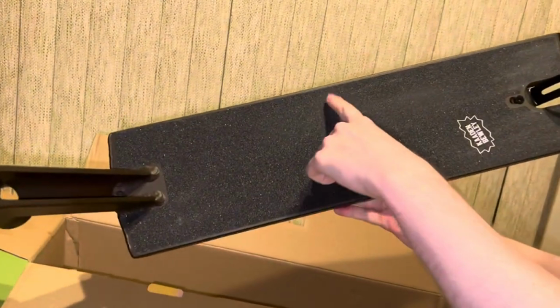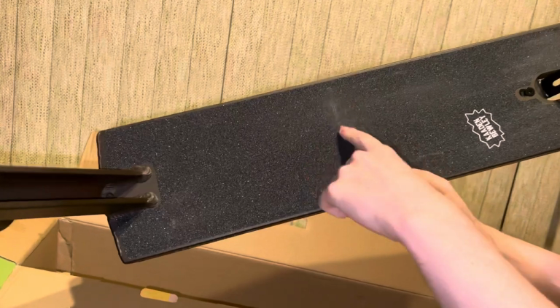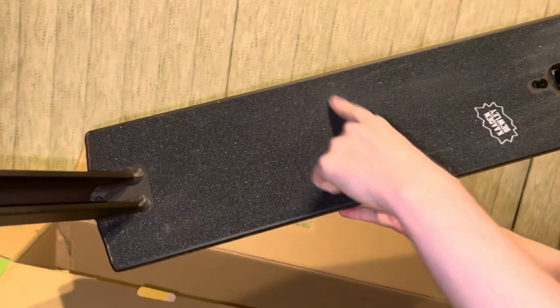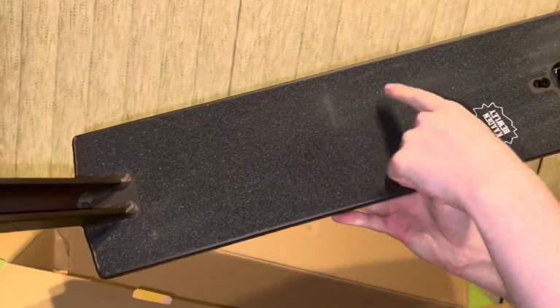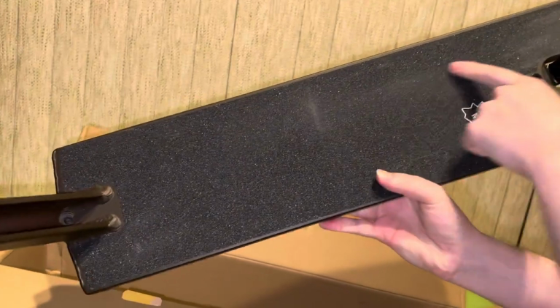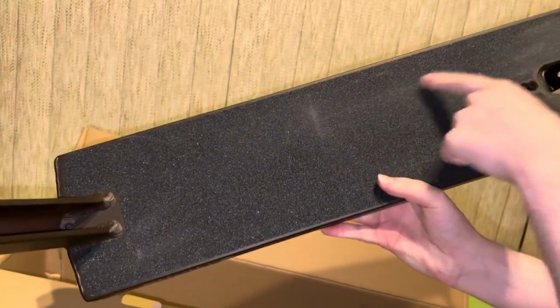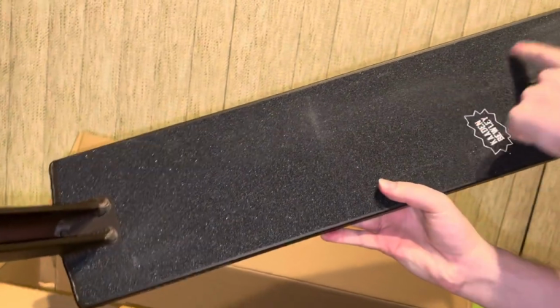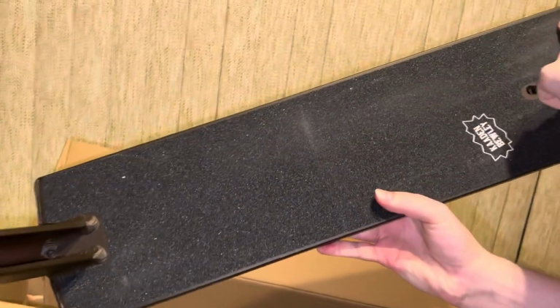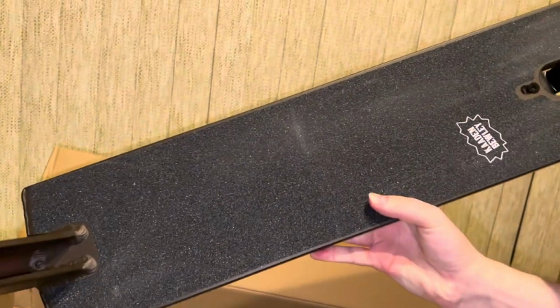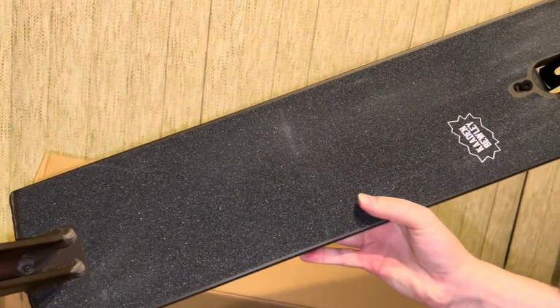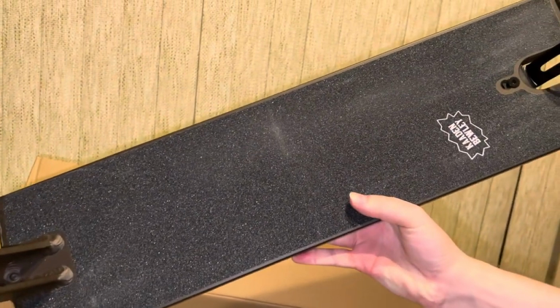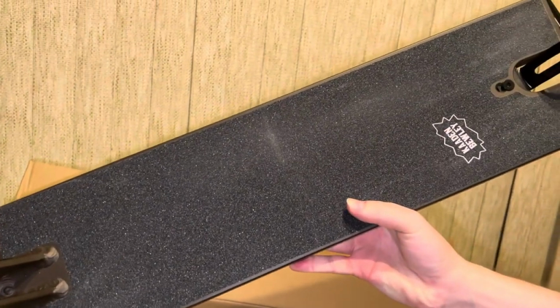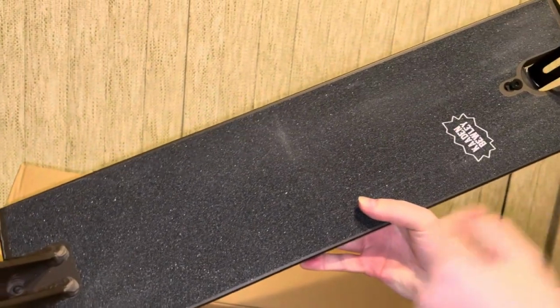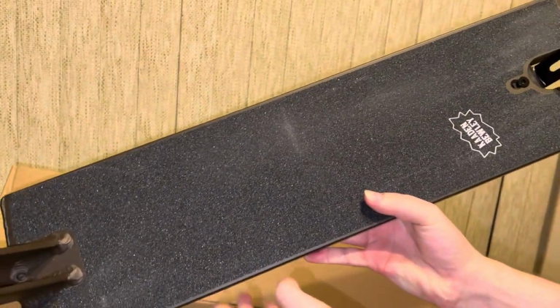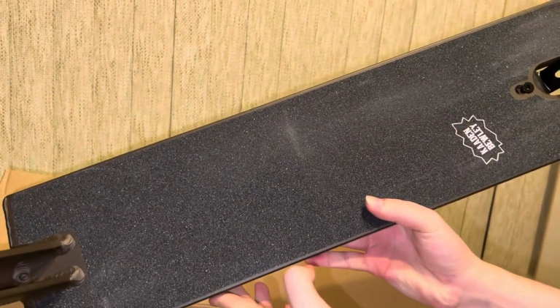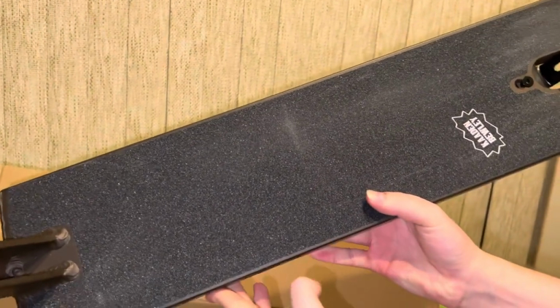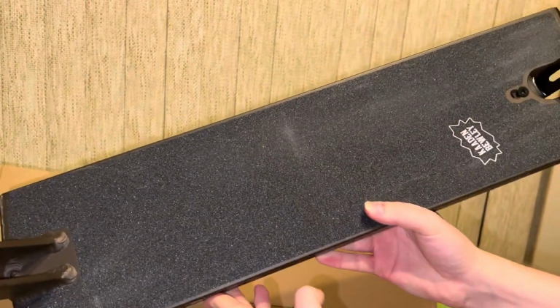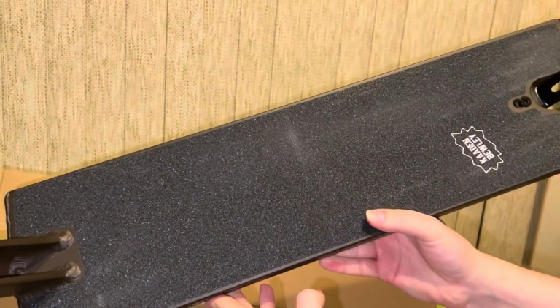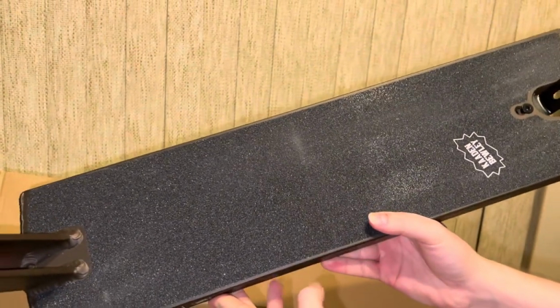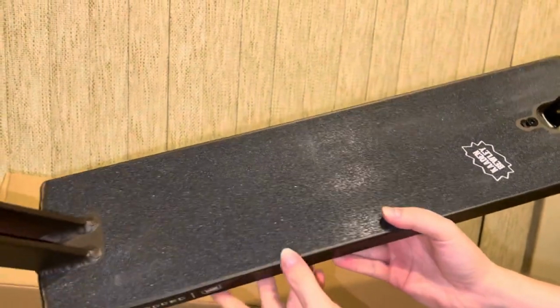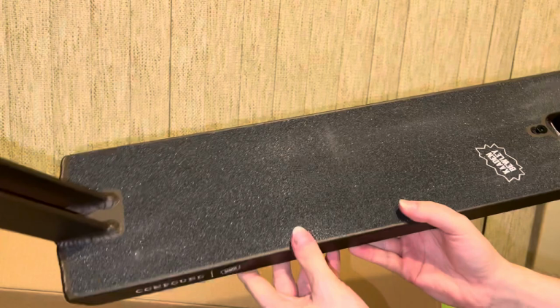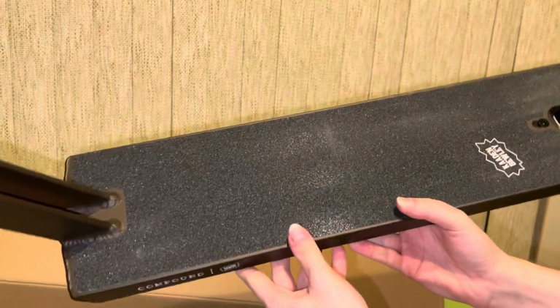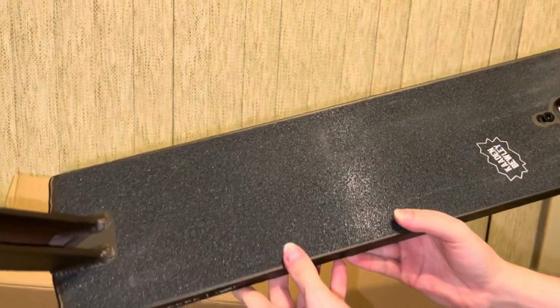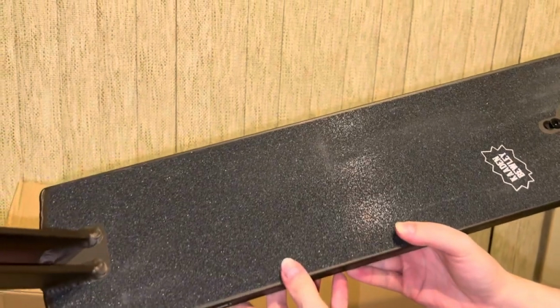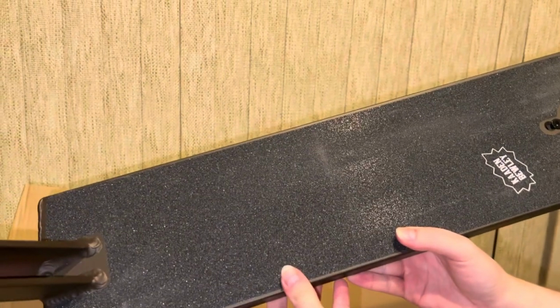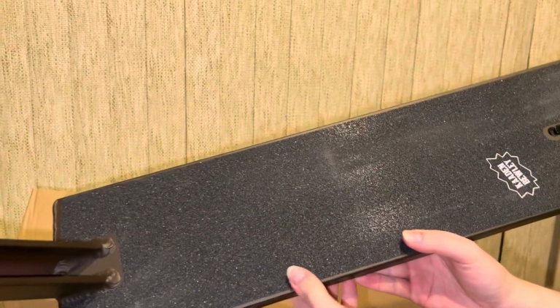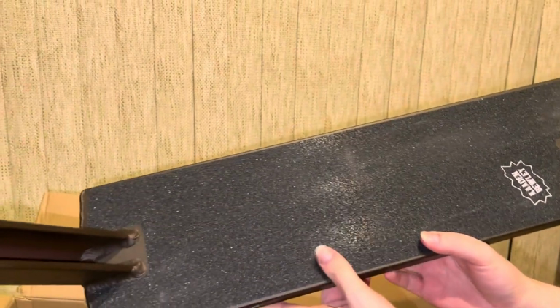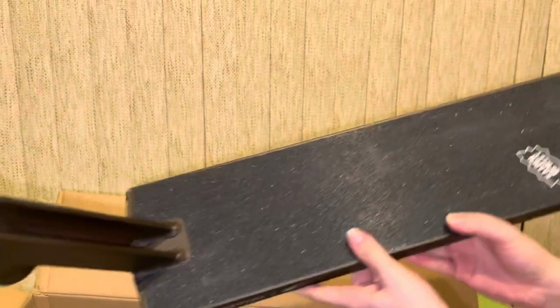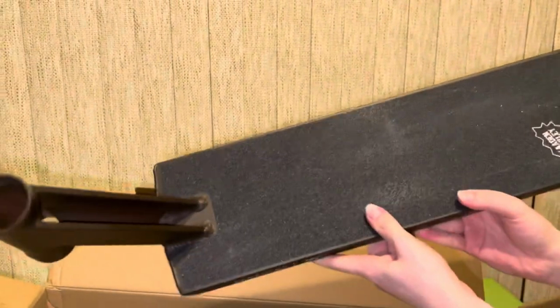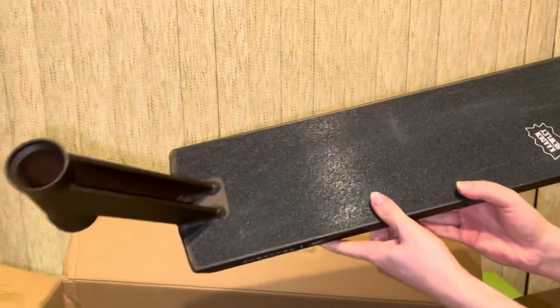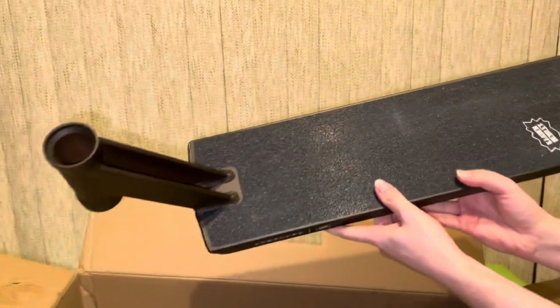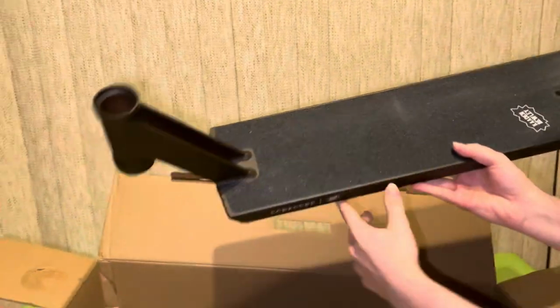You can maybe see this spot here, and there's some light stuff here. Basically what that is, is cardboard rubbed against the grip tape.